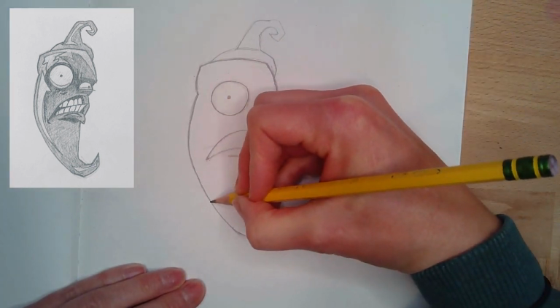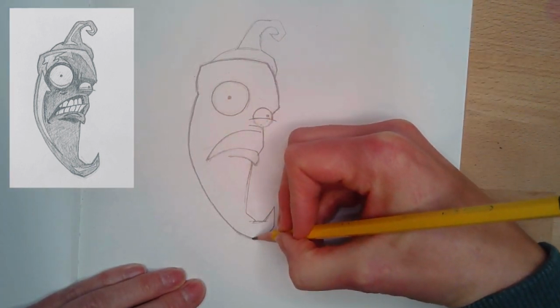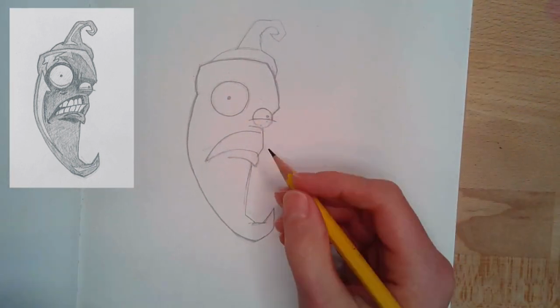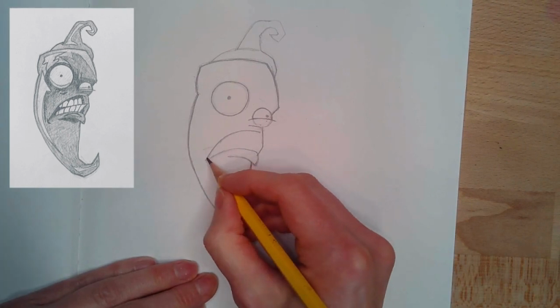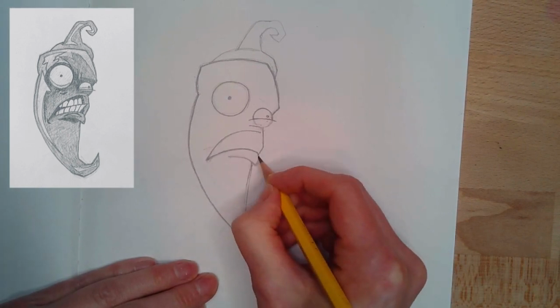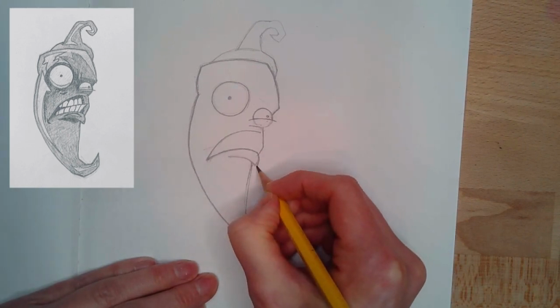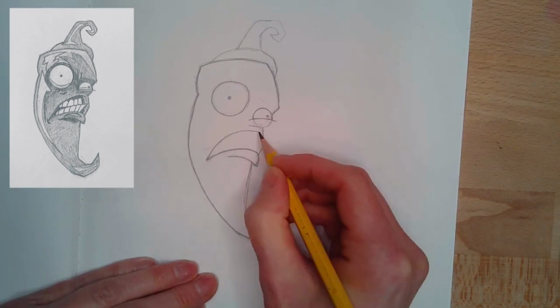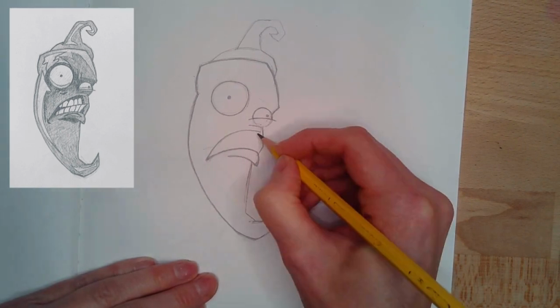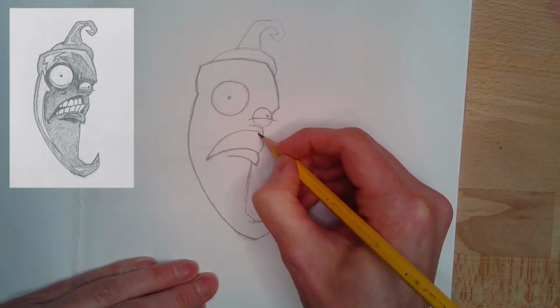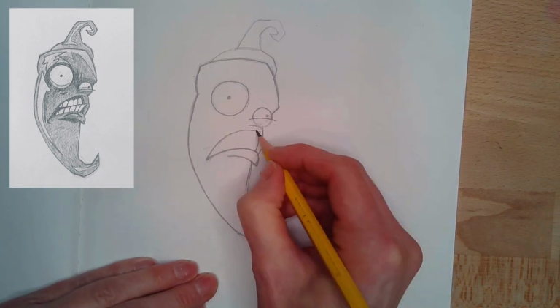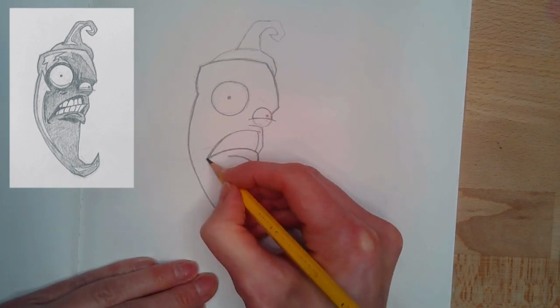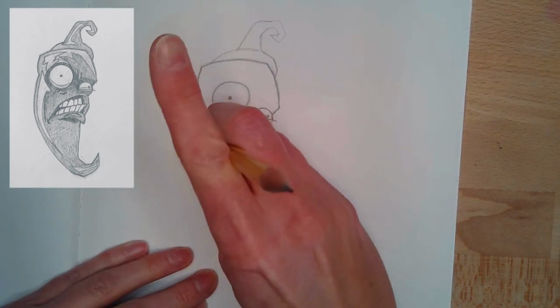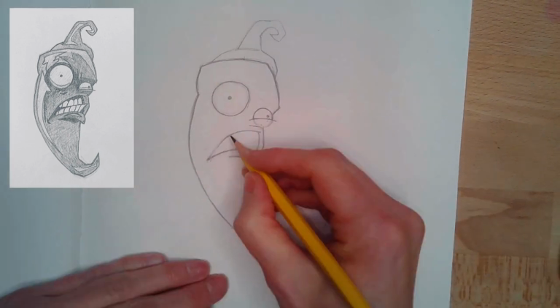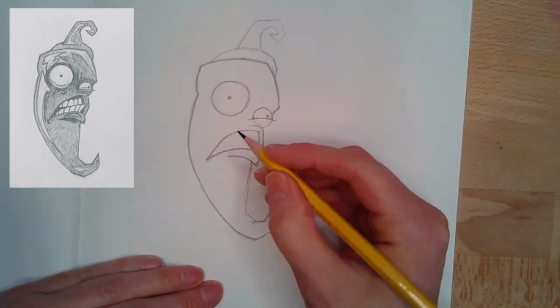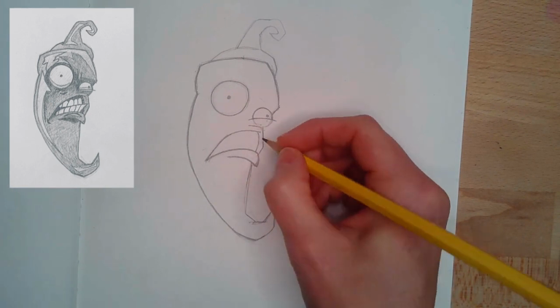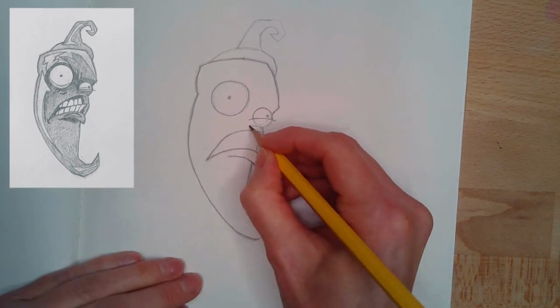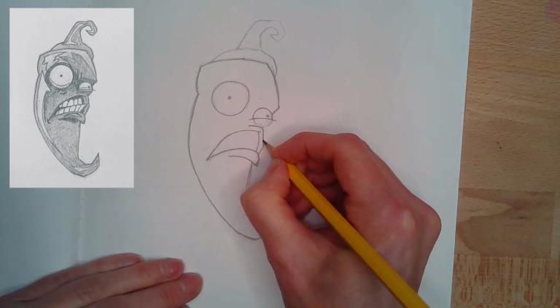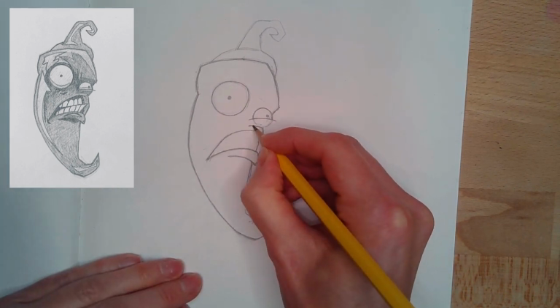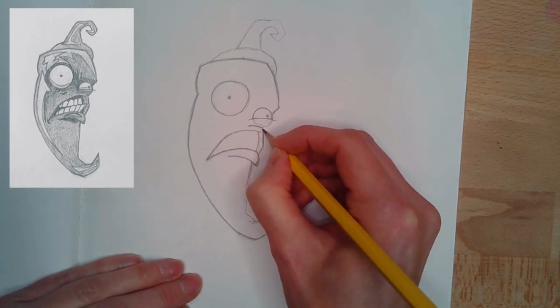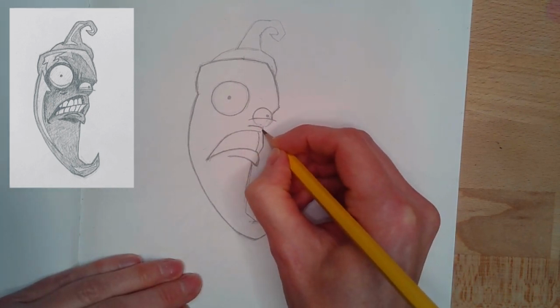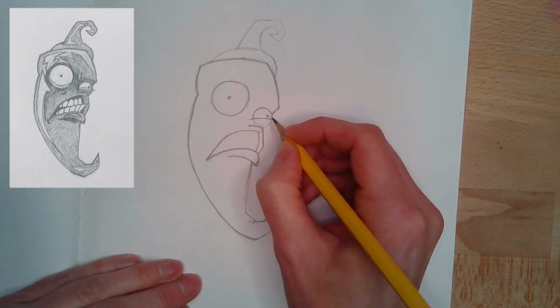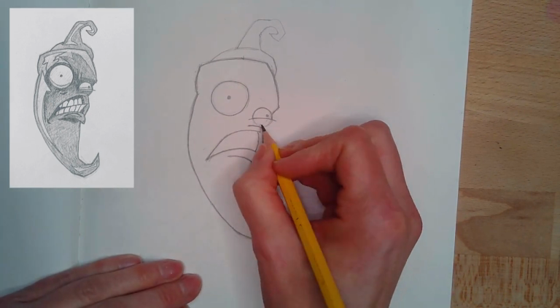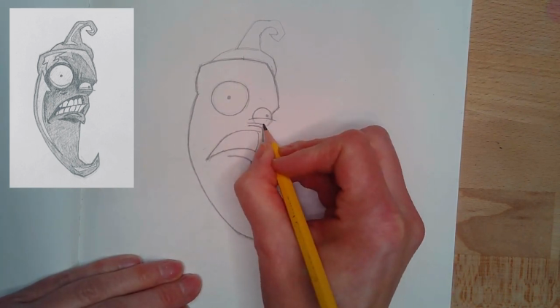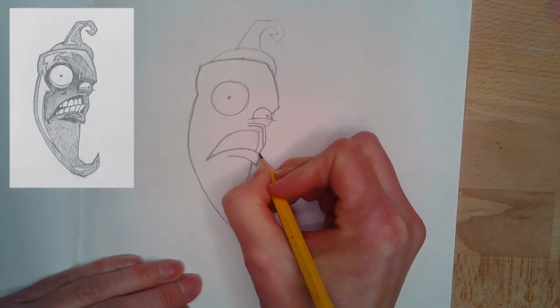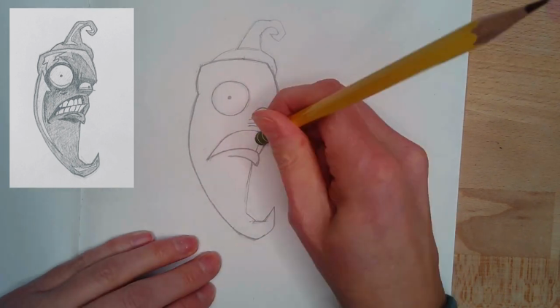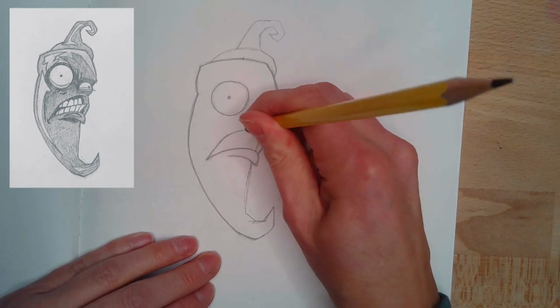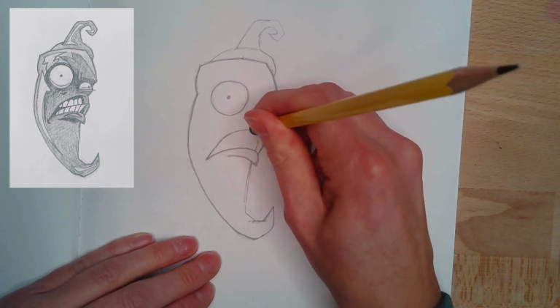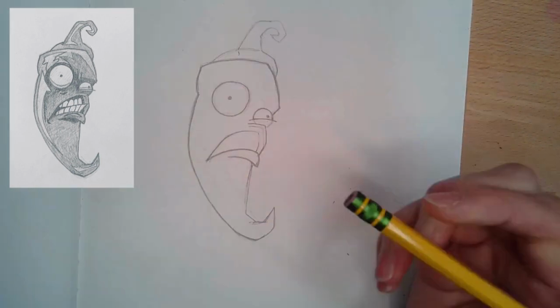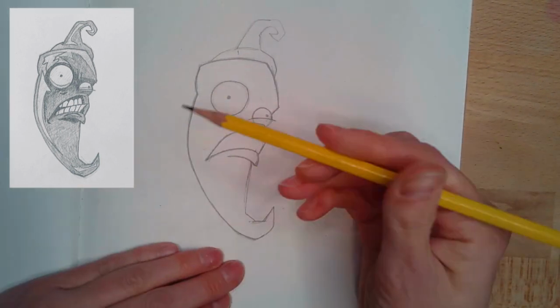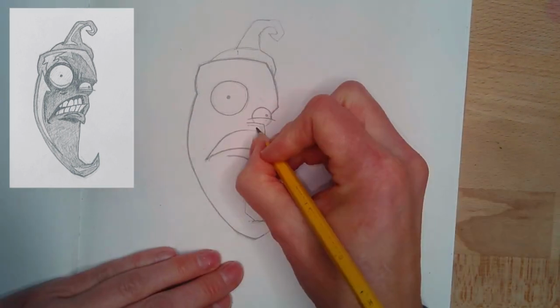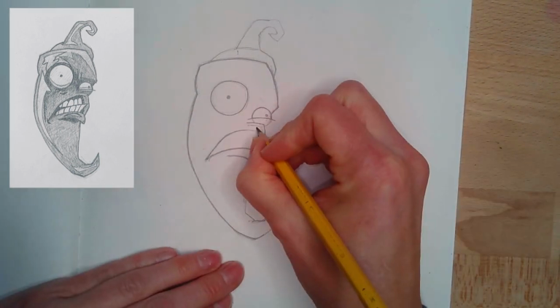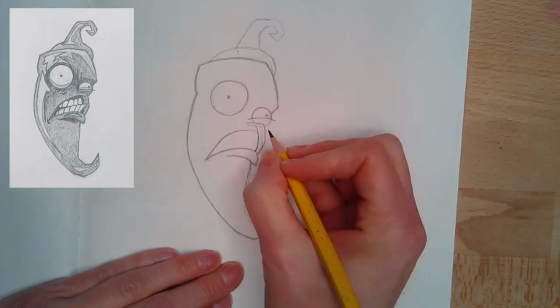For this section, I'm using a really nice sharp tip pencil. I'm comfortable with my lines, so I'm going to go over and darken them and make them nice and strong, since this is an animated or cartoon type character.